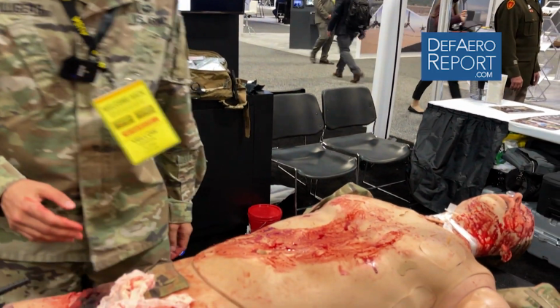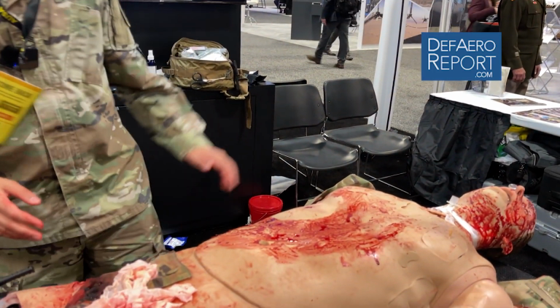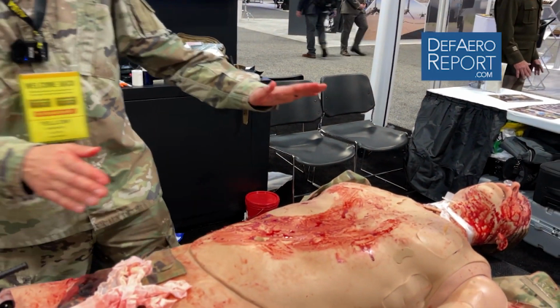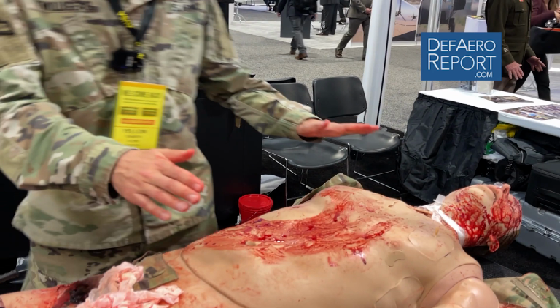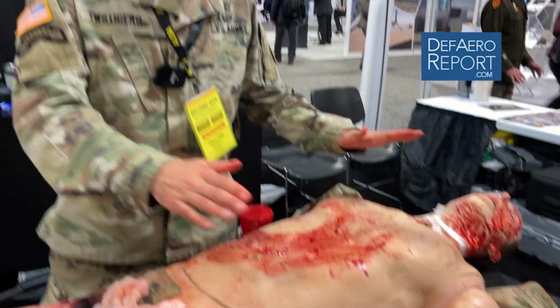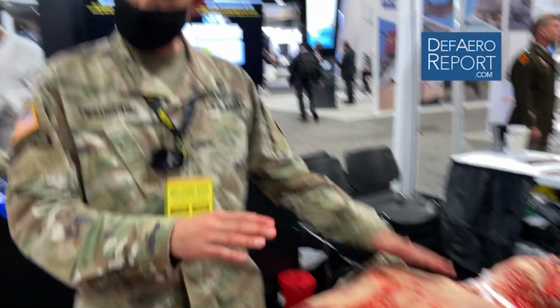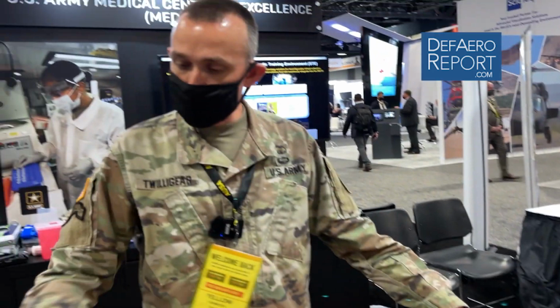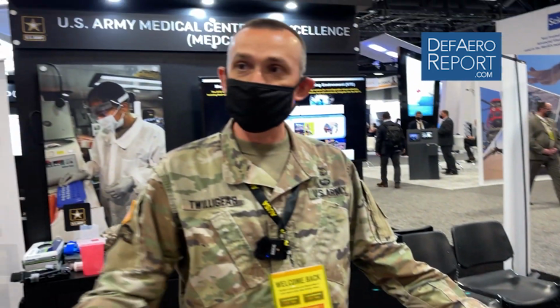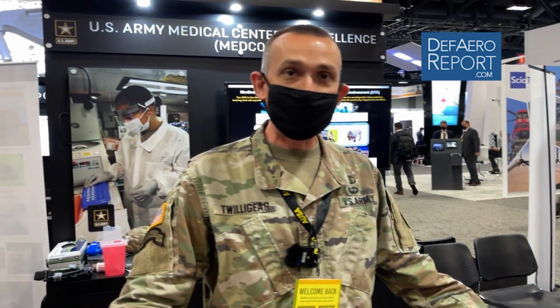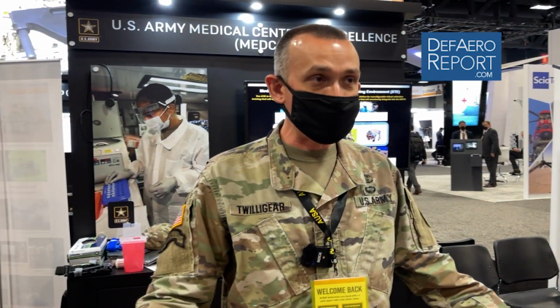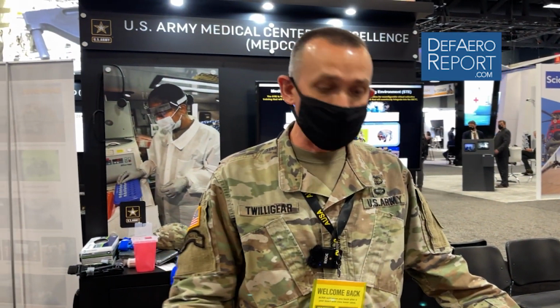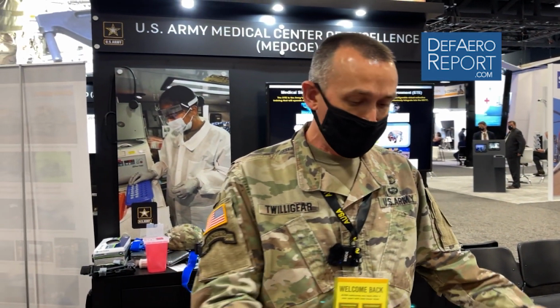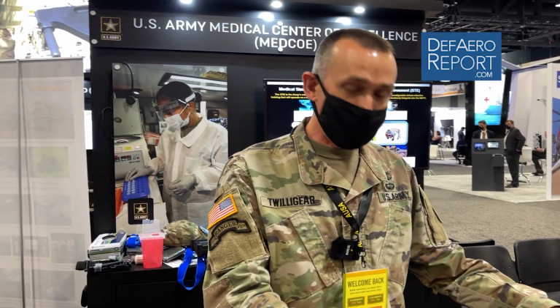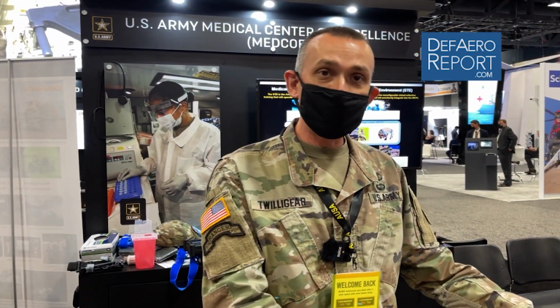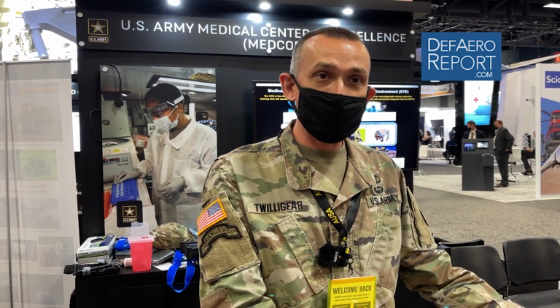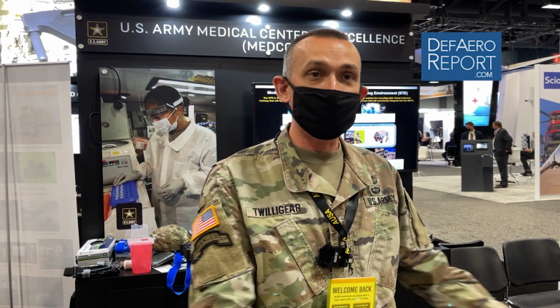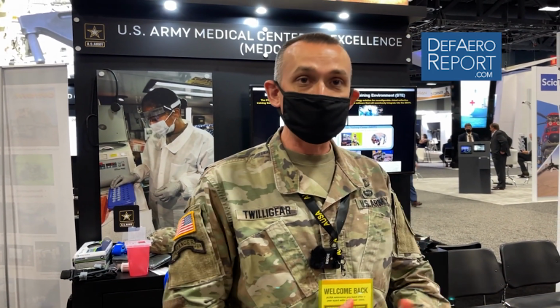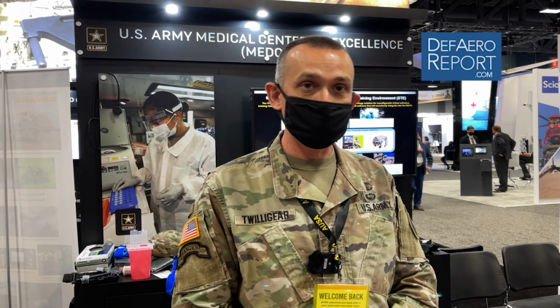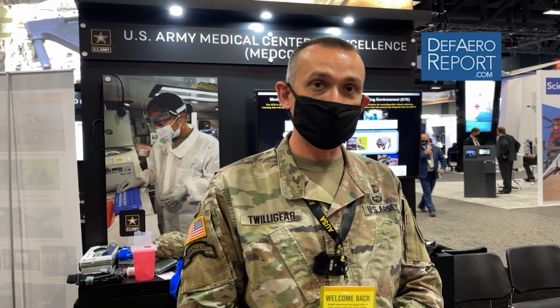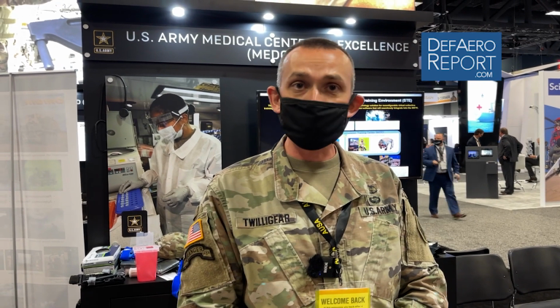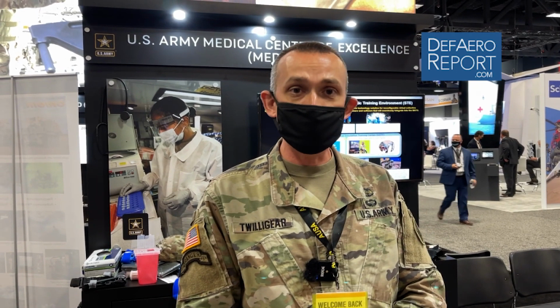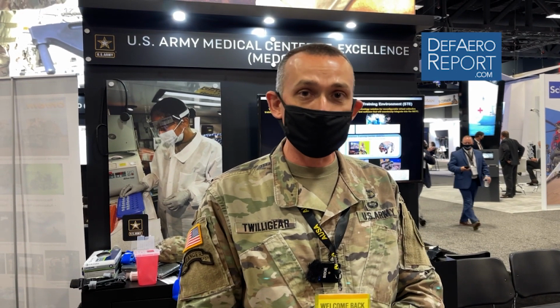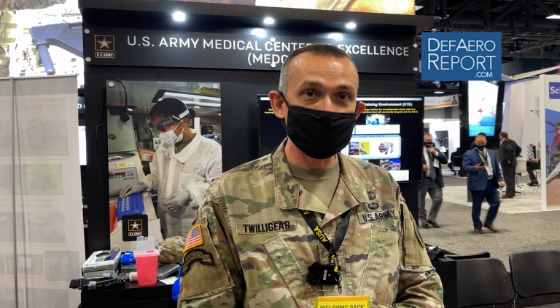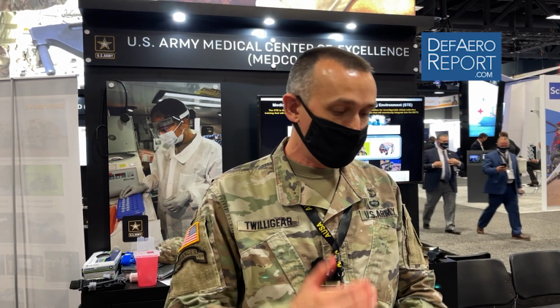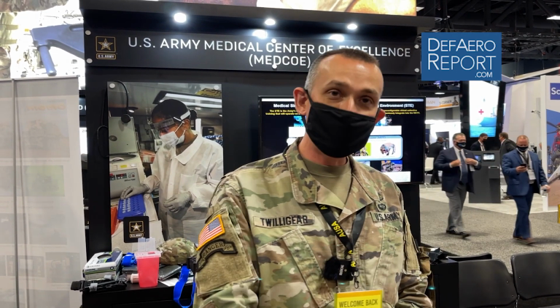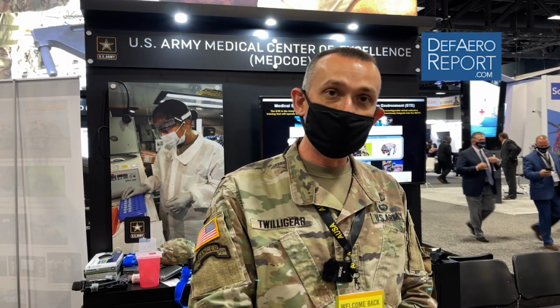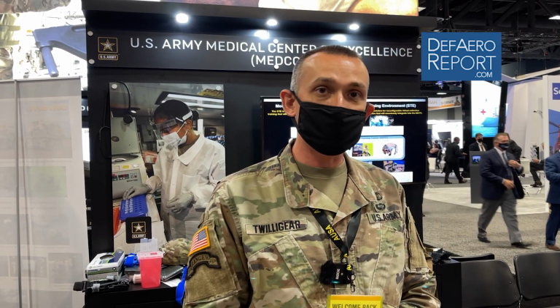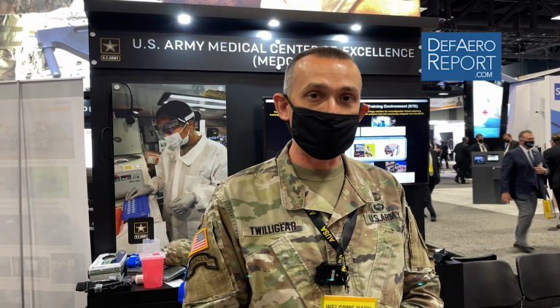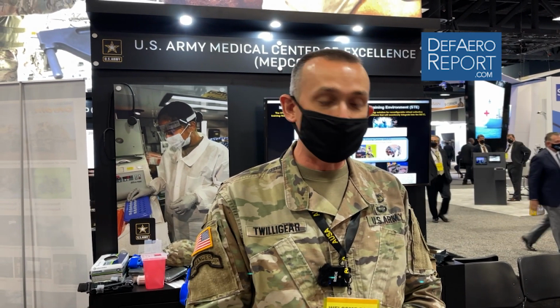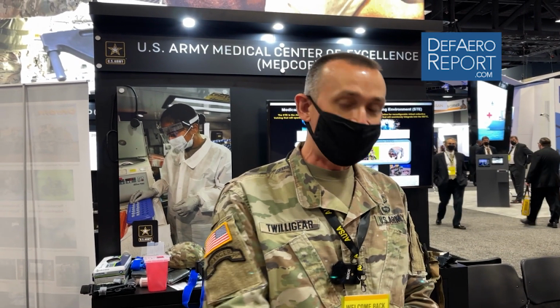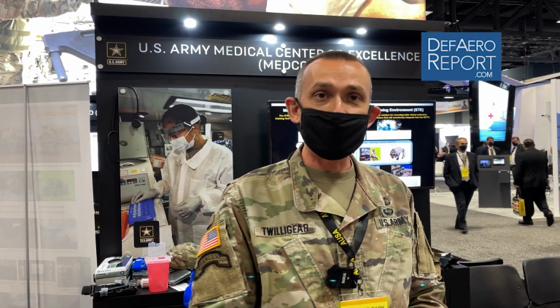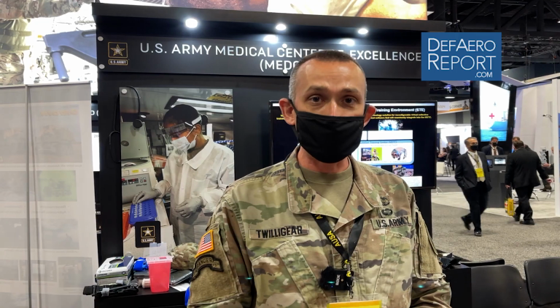Essentially what this does — although we do the medical thing and we talk about lifesaving — integrating this training is what allows our squads, platoons, and companies to maintain defensive capability after they have casualties.